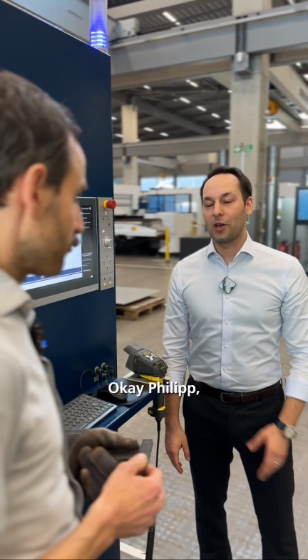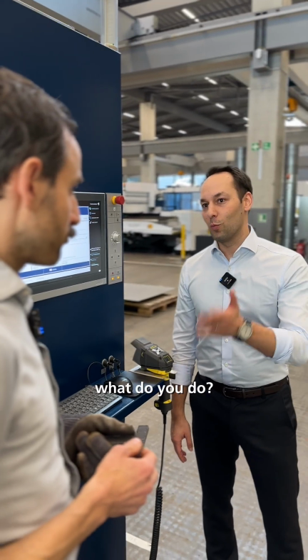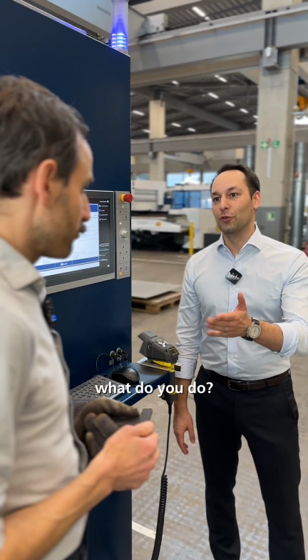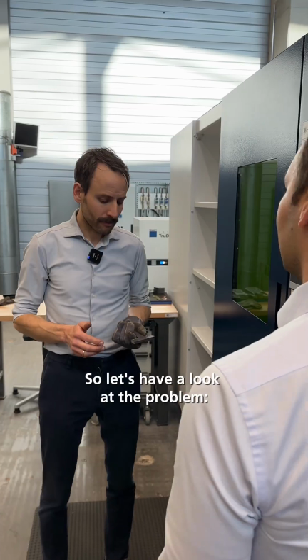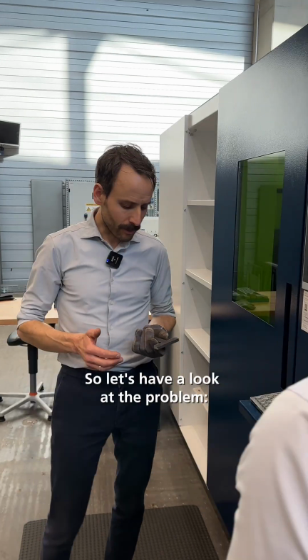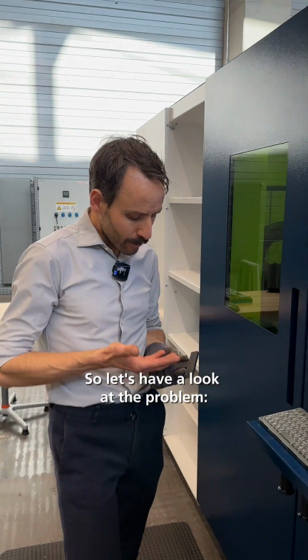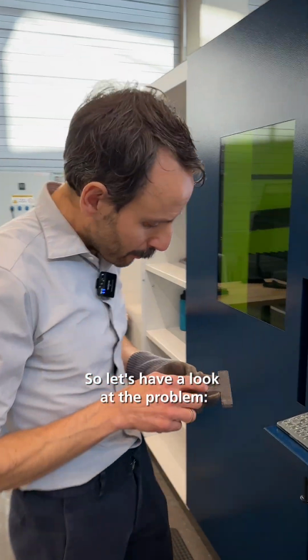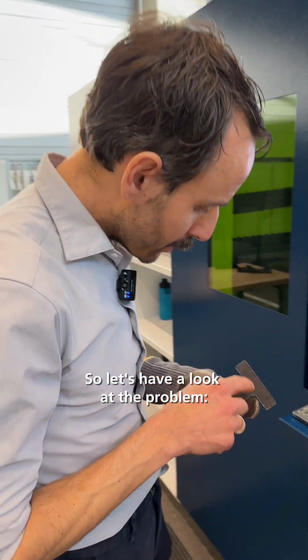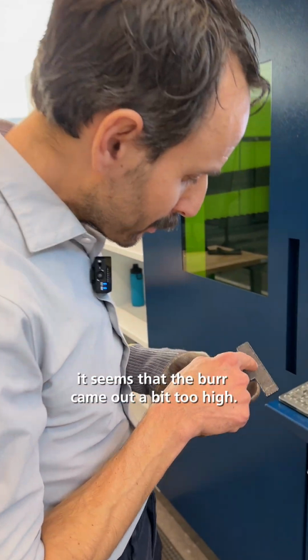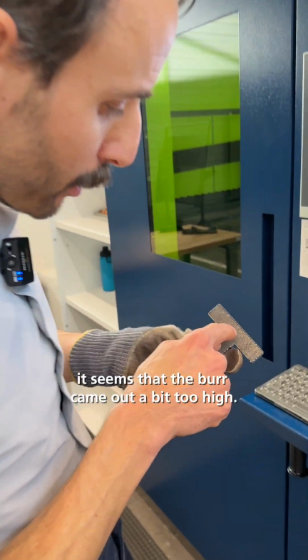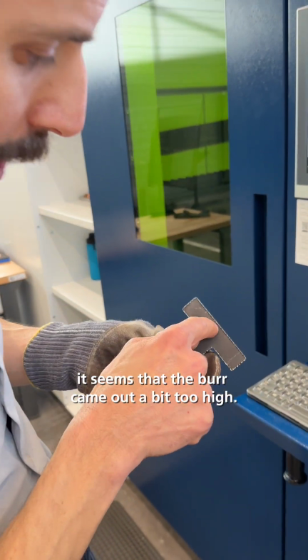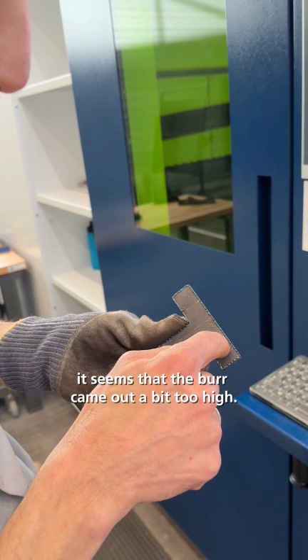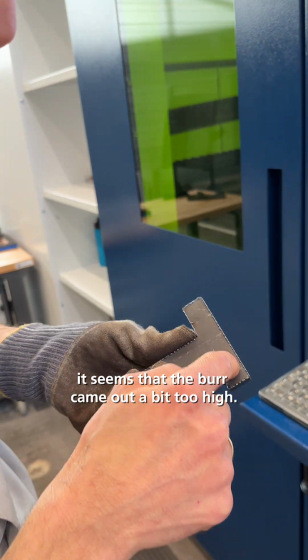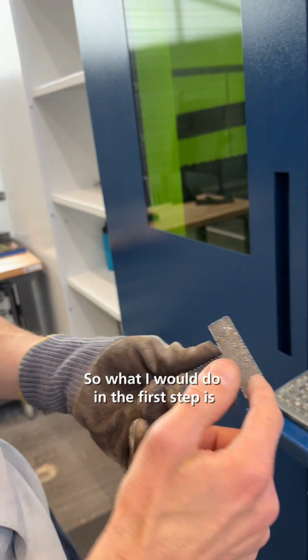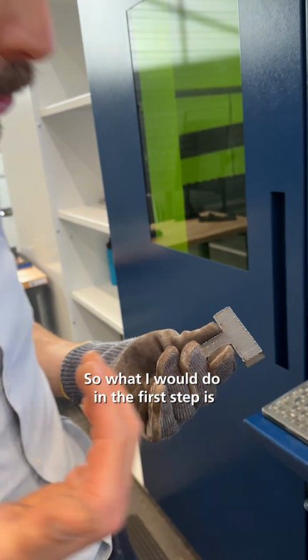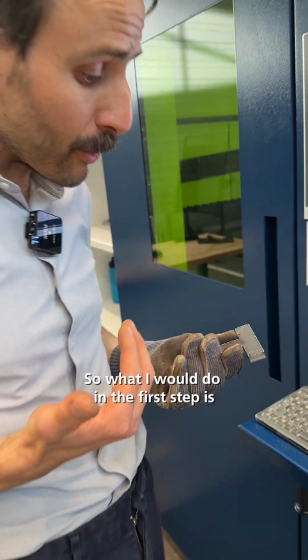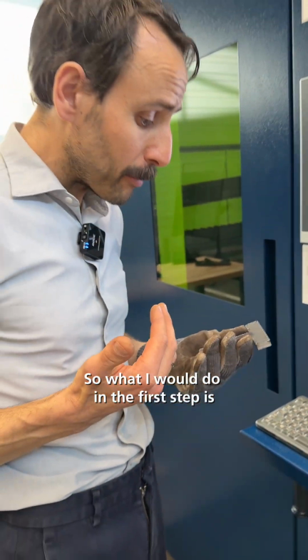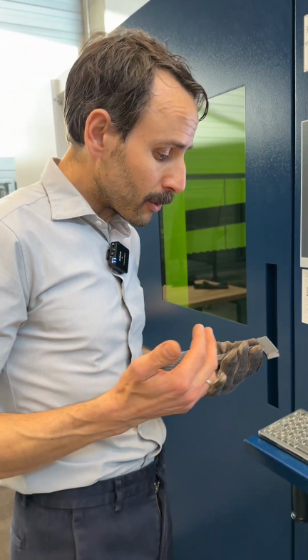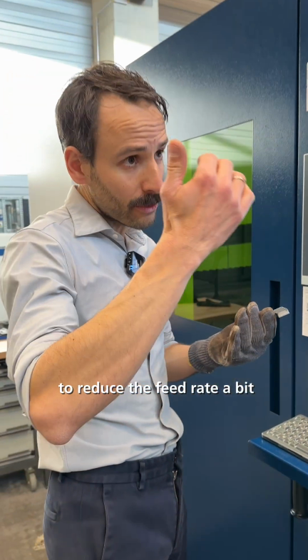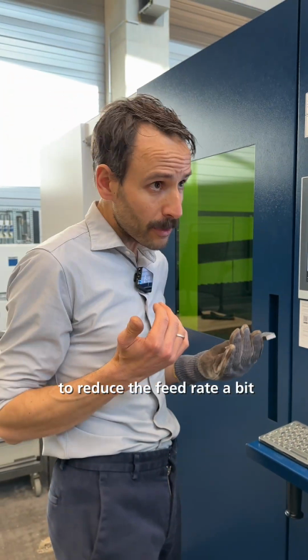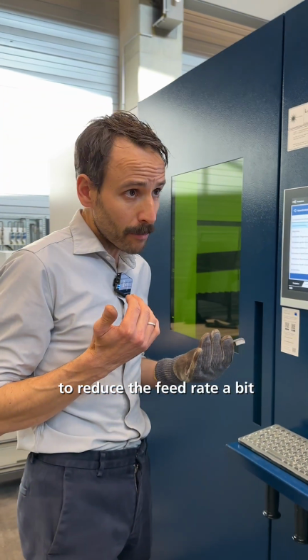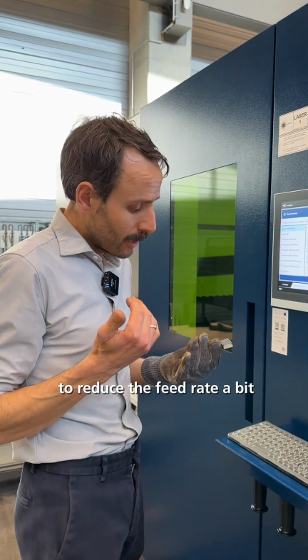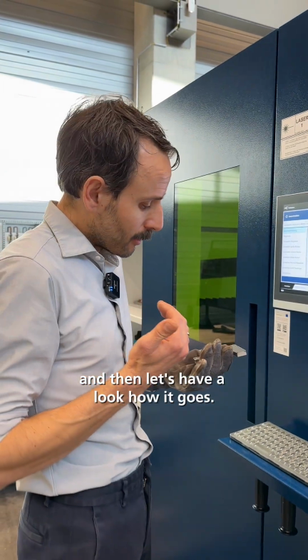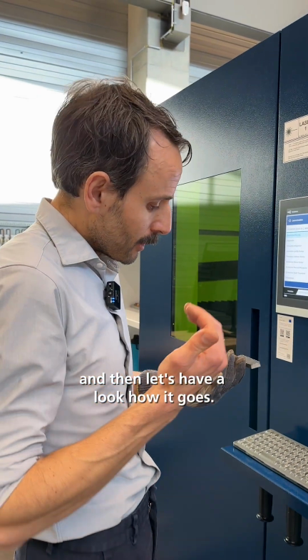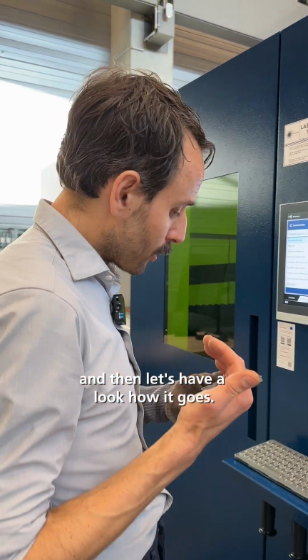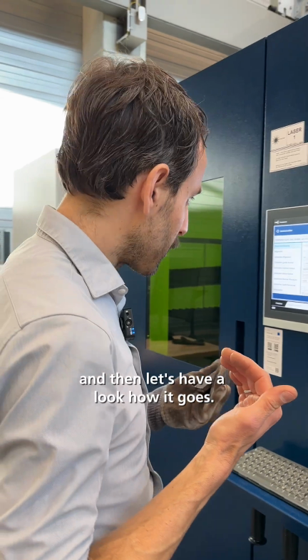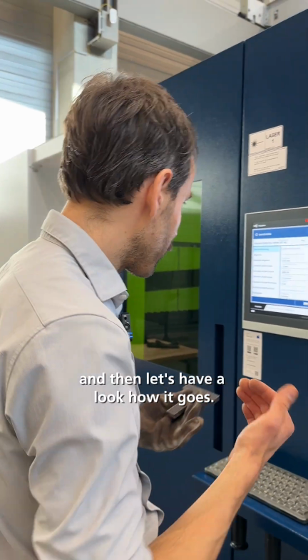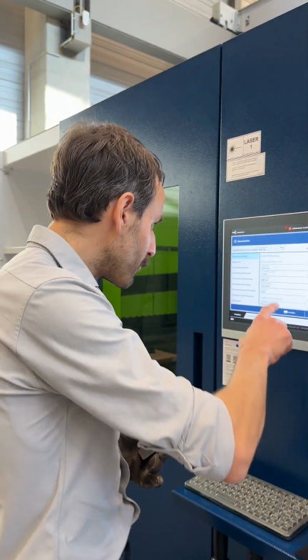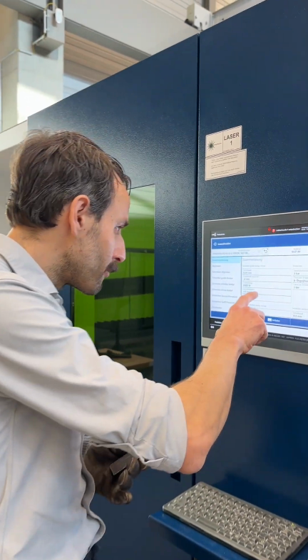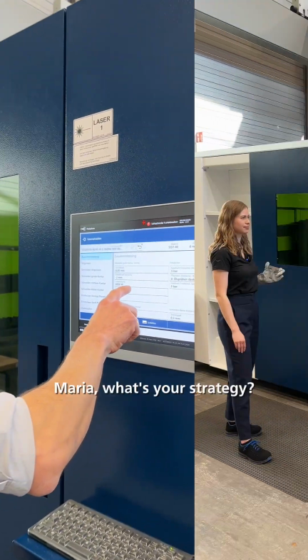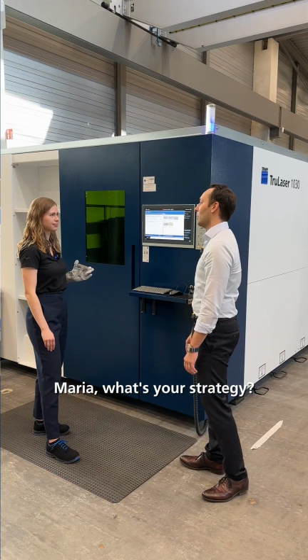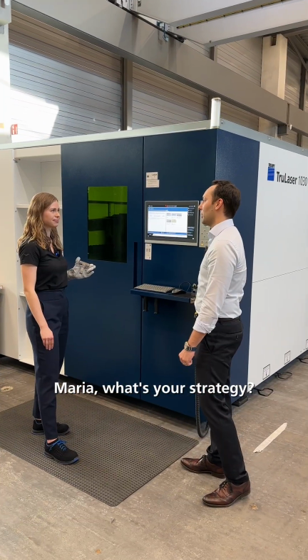Okay, Philip, what do you do? So let's have a look at the problem. It seems that the burr came a bit too high. So what I would do in the first step is to reduce the feed rate a bit. And then let's have a look how it comes. Maria, what's your strategy?